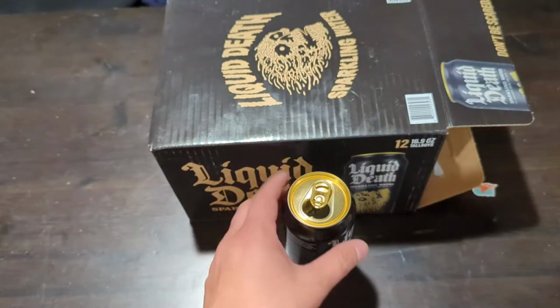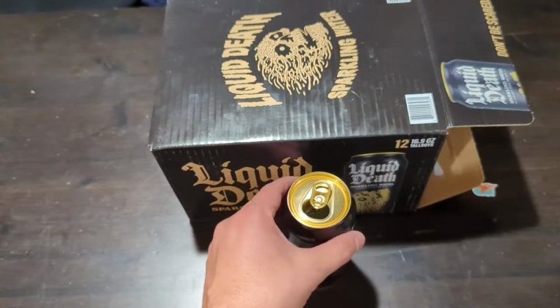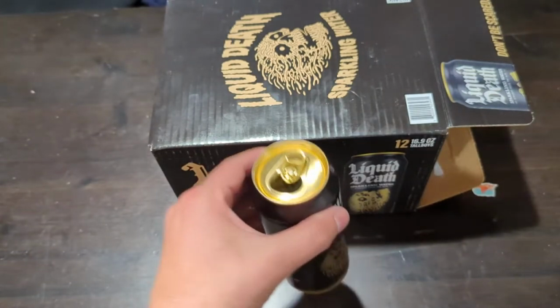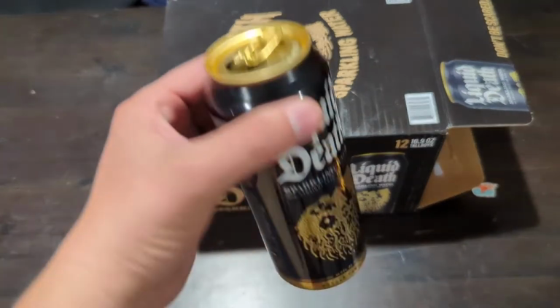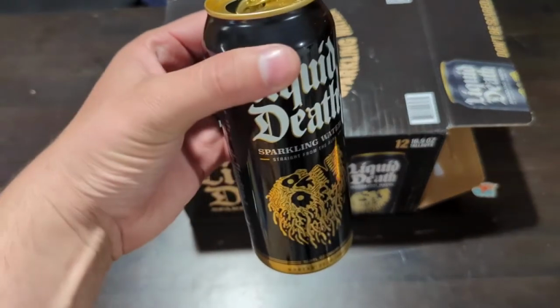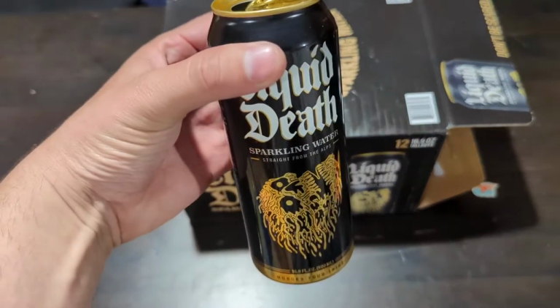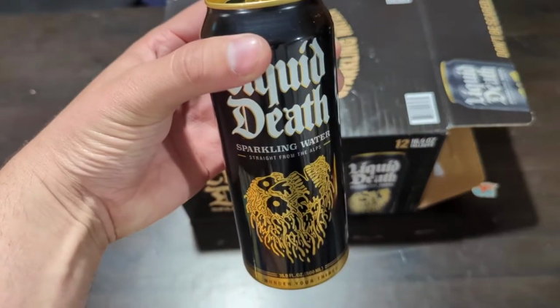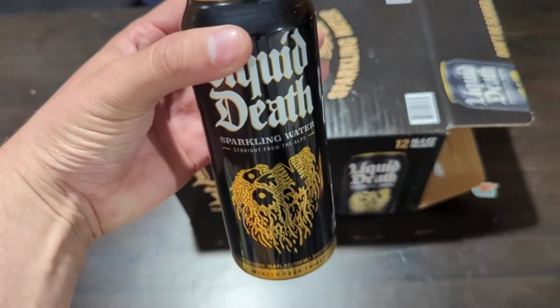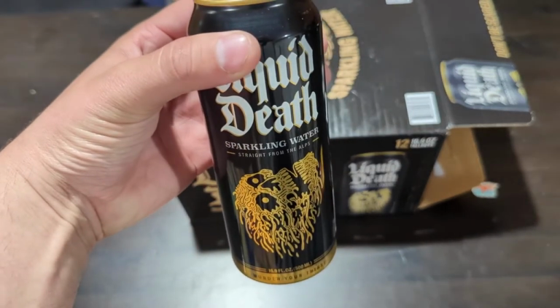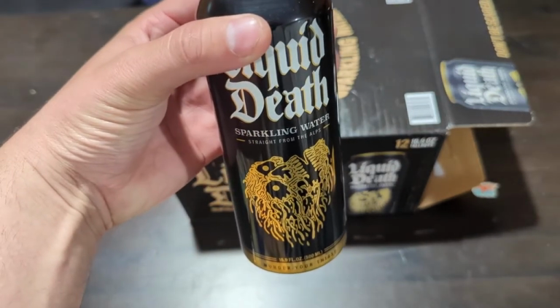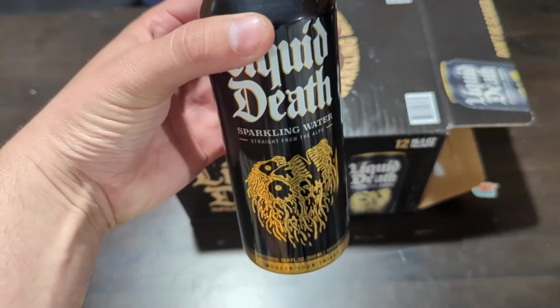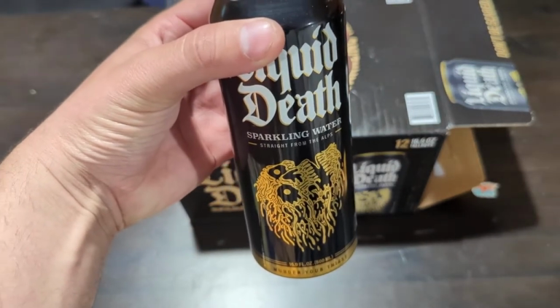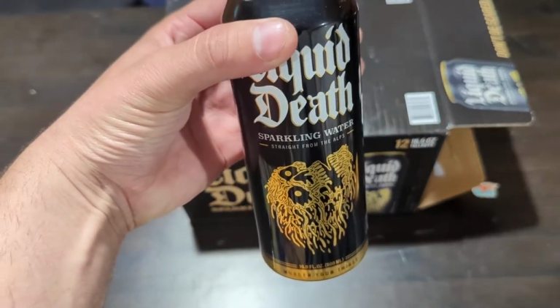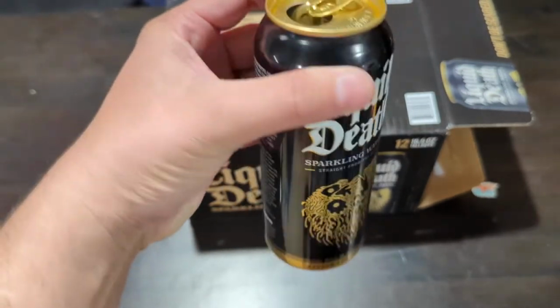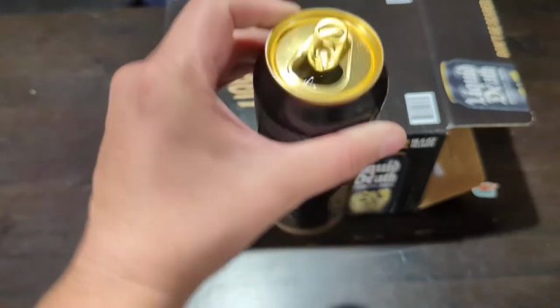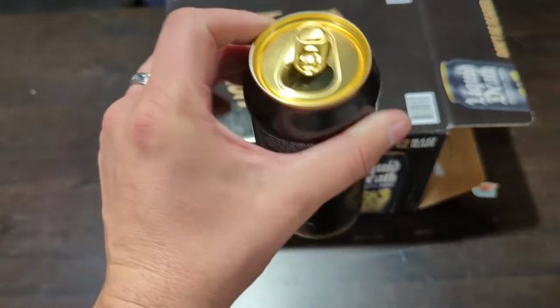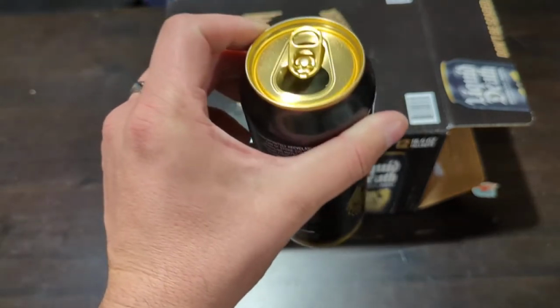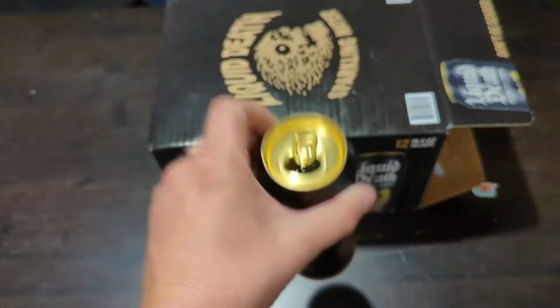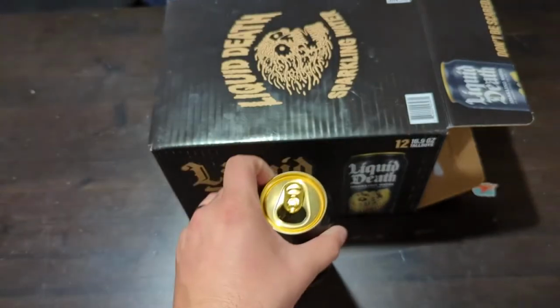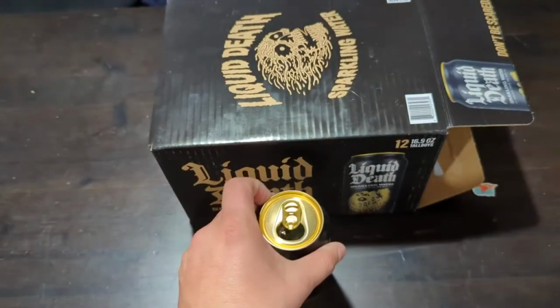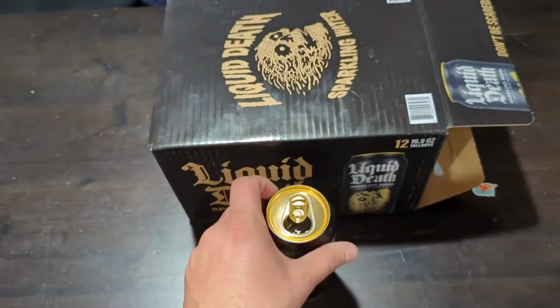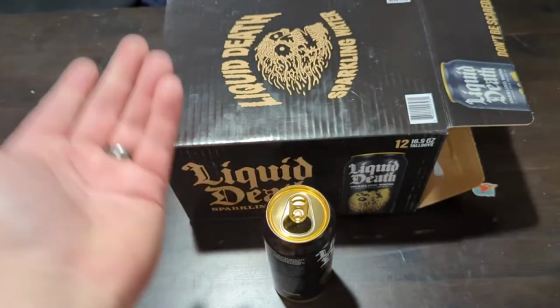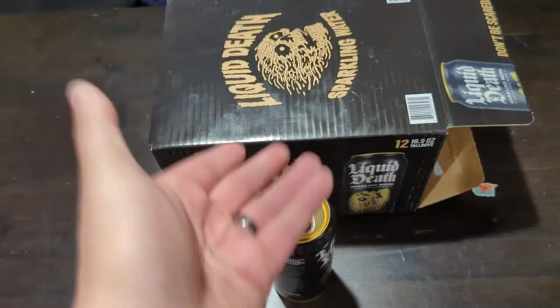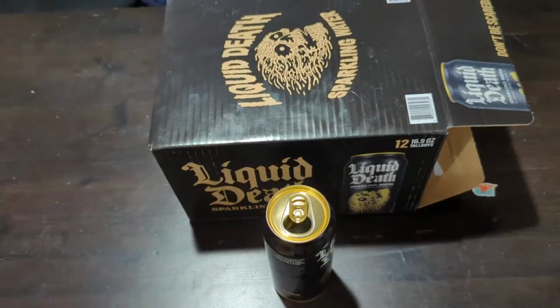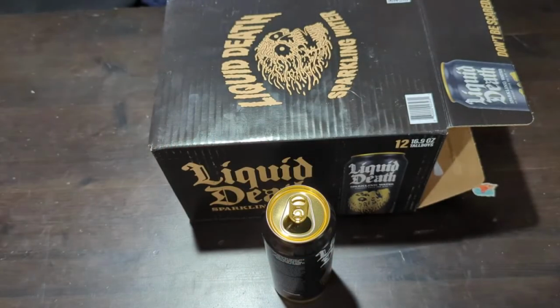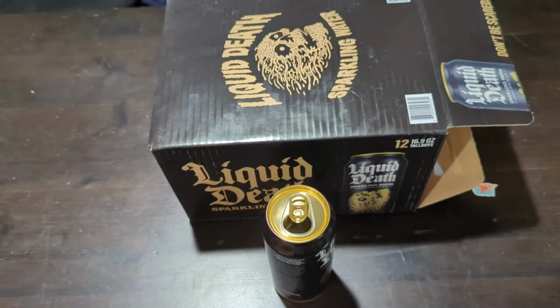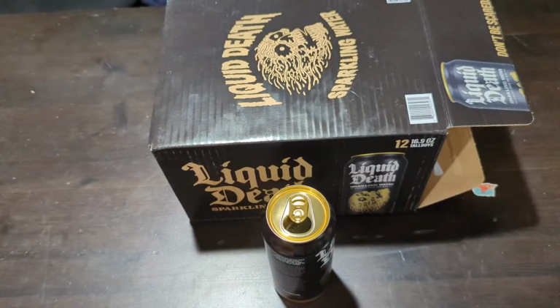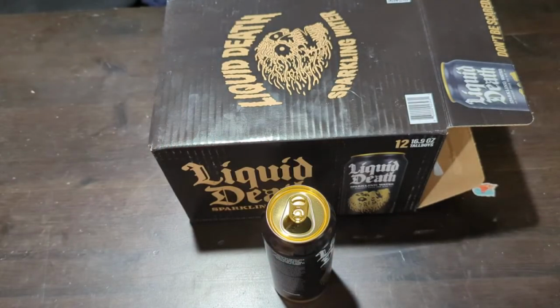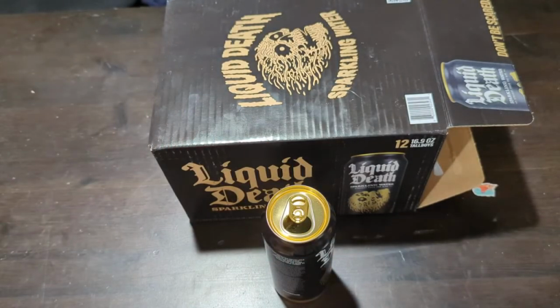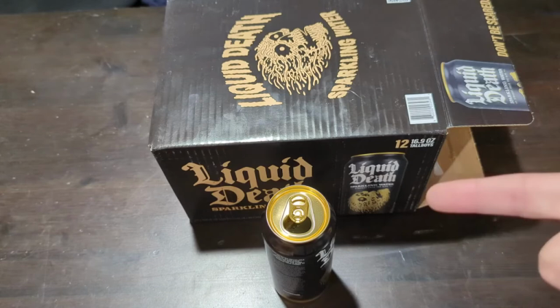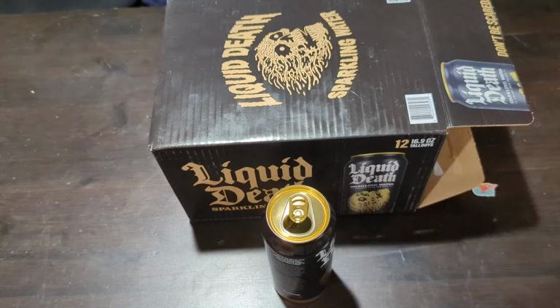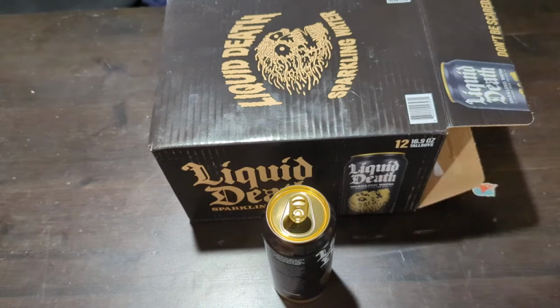I recommend picking up a case — at least try it out. It tastes good, it's marketed well, it is sustainable and good for the environment. So check it out.